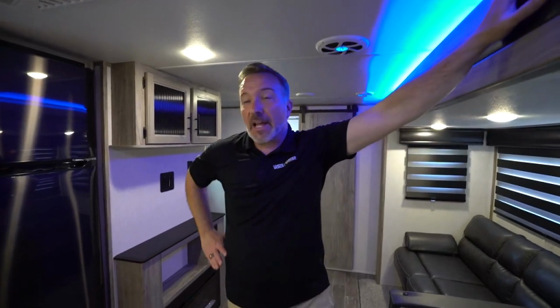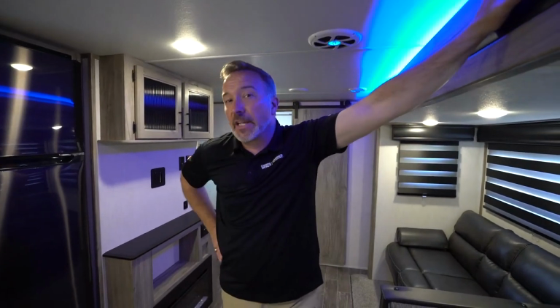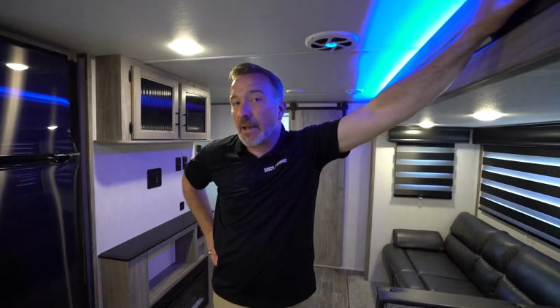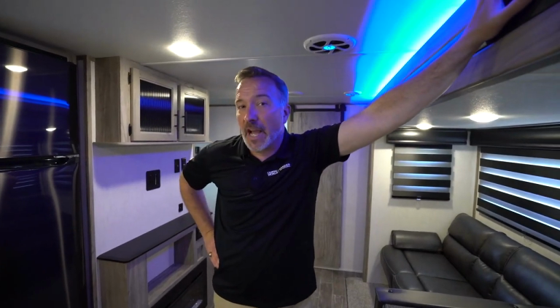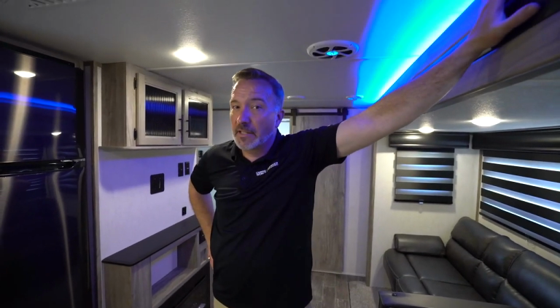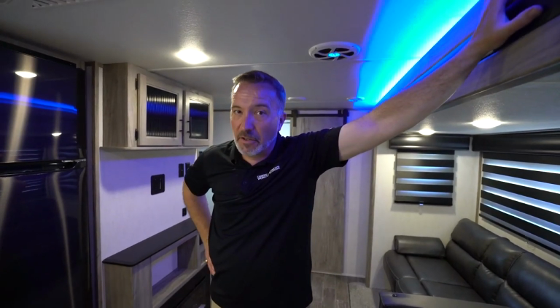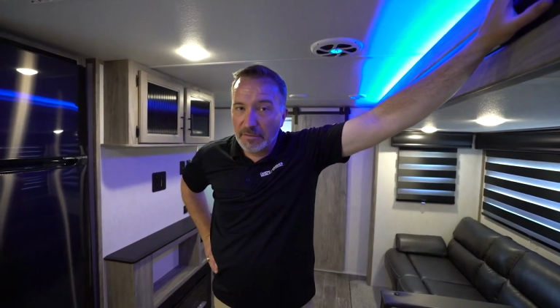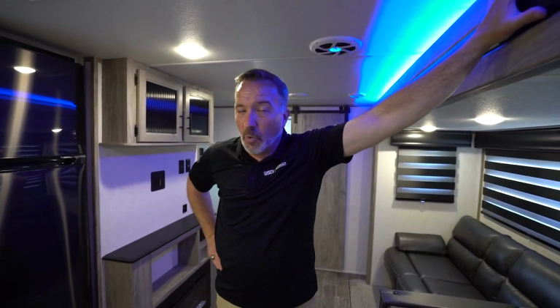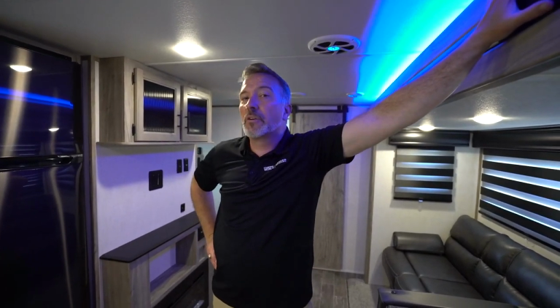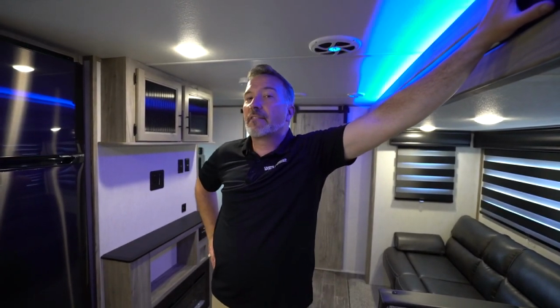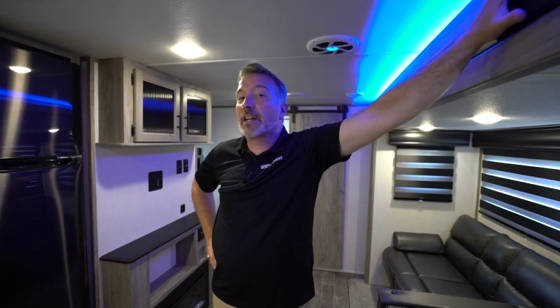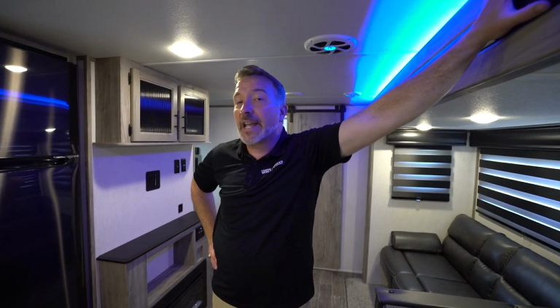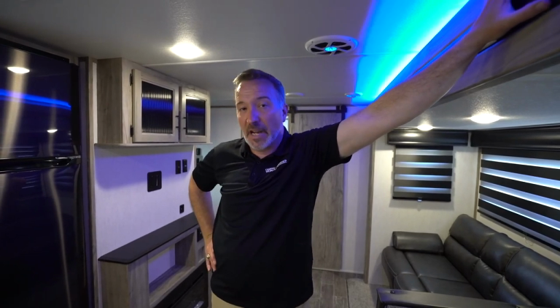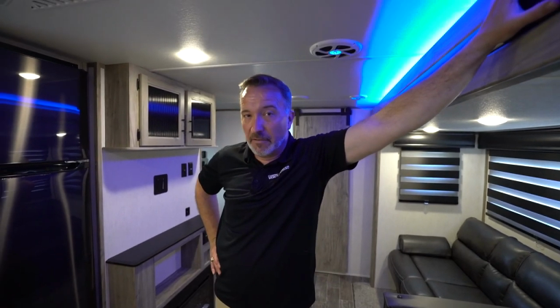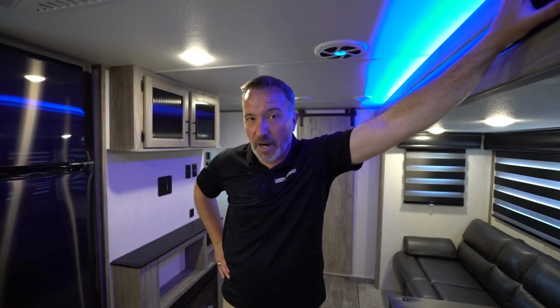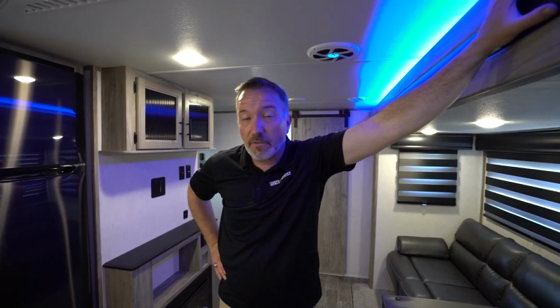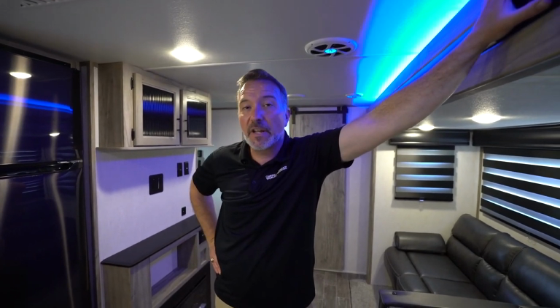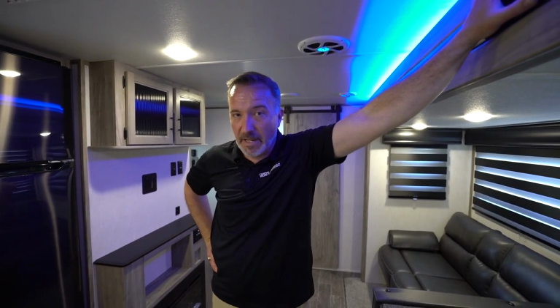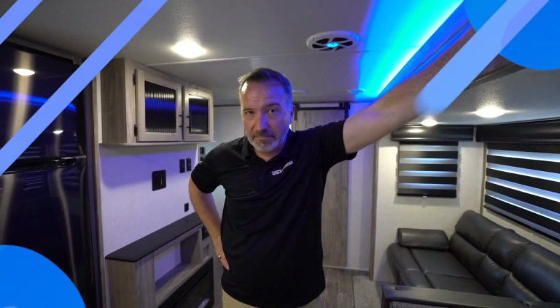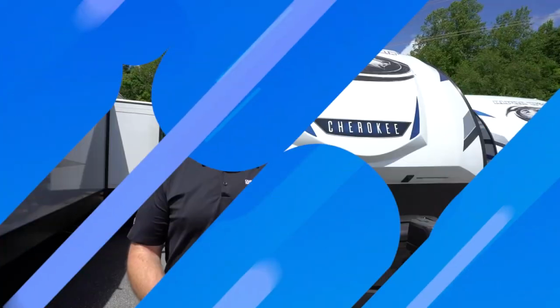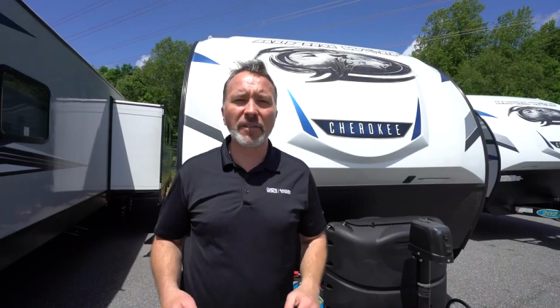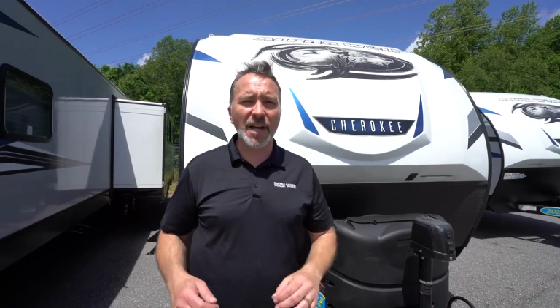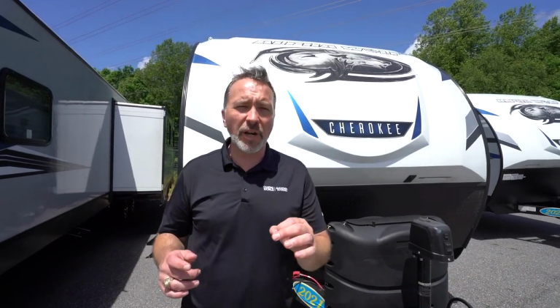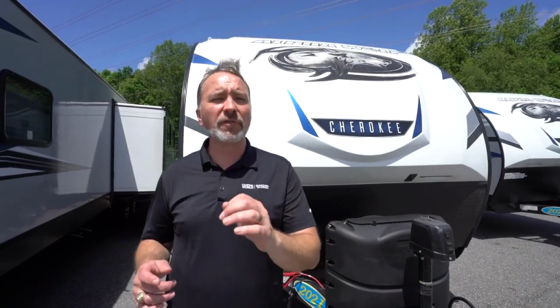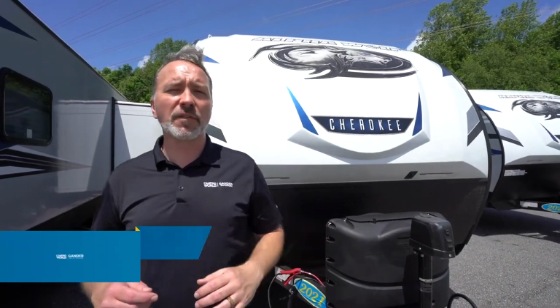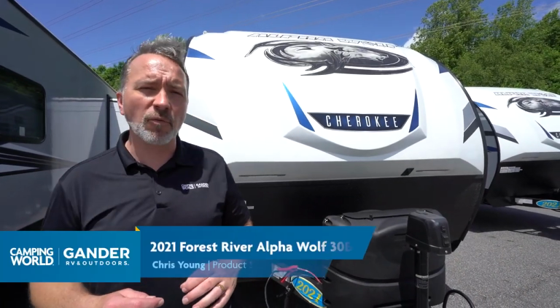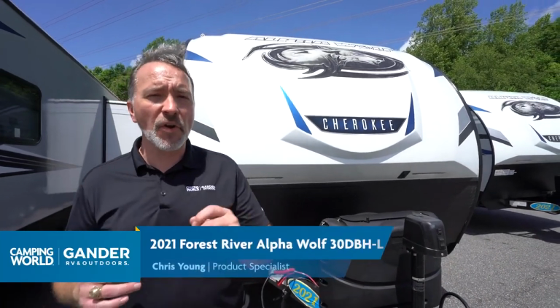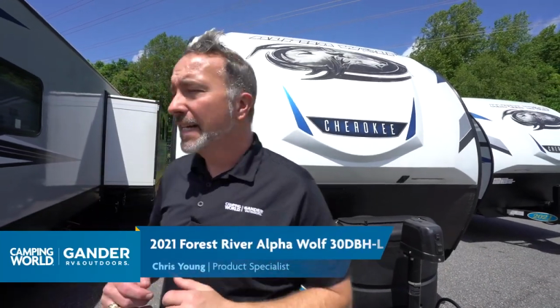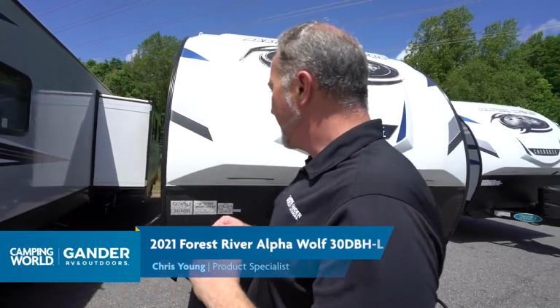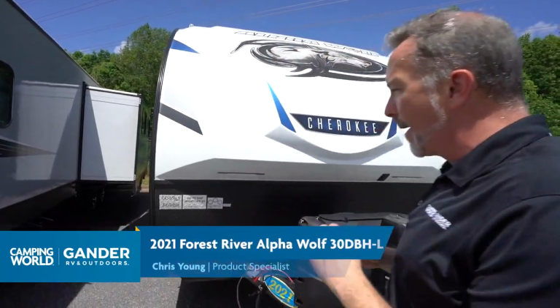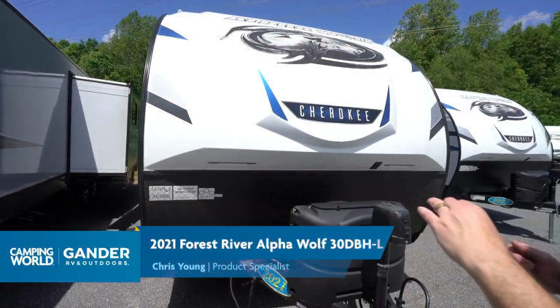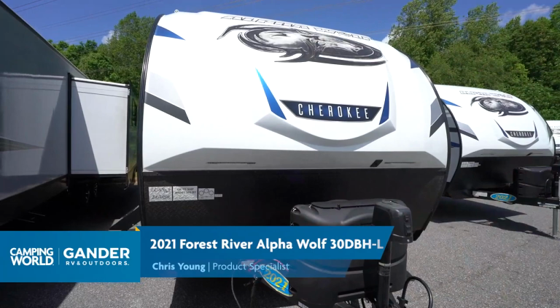Now, at the front end of this I mentioned an outside kitchen that you're going to love. What do you say we go check that out right now on the outside of the Forest River Alpha Wolf 30 DBH? So here we are on the outside — the 2021 Forest River Alpha Wolf 30 DBH.